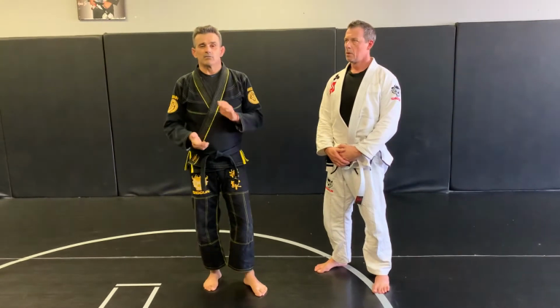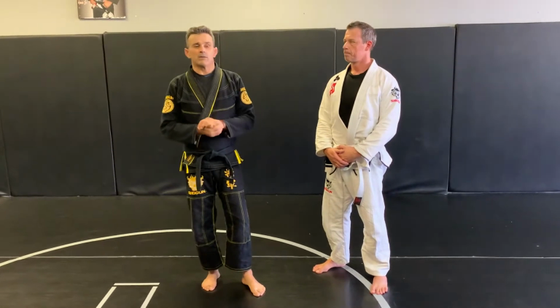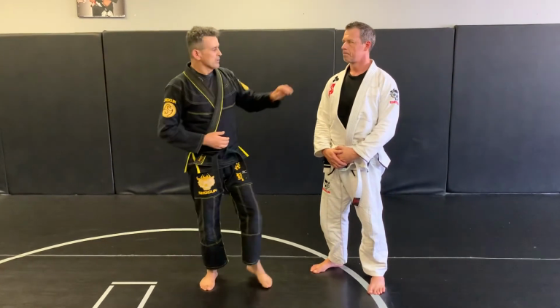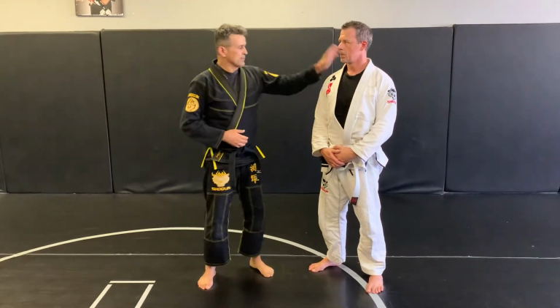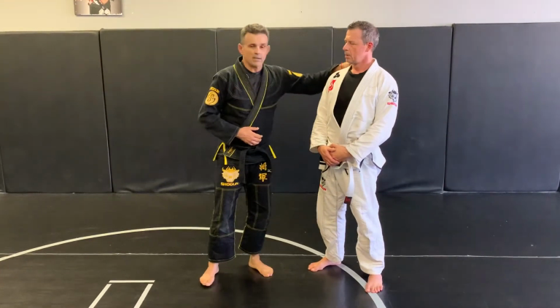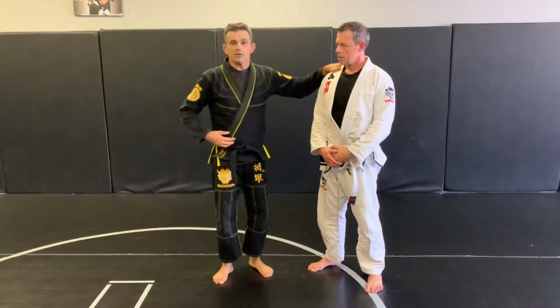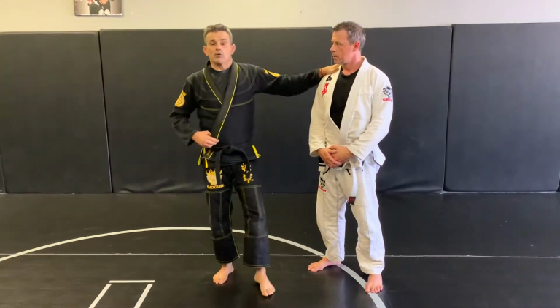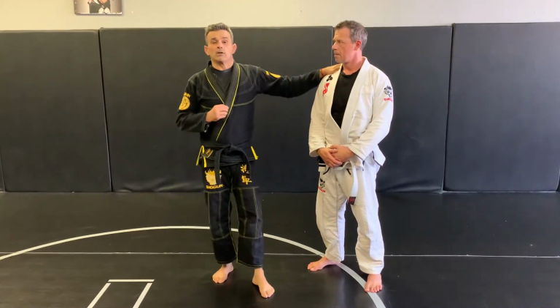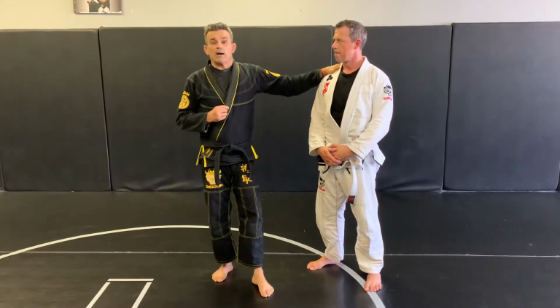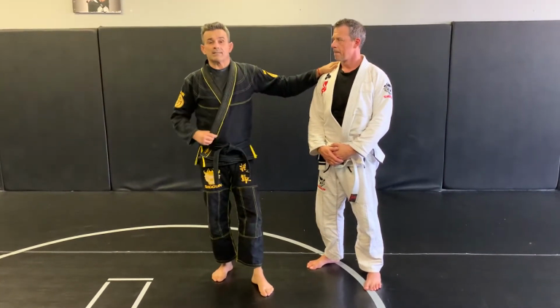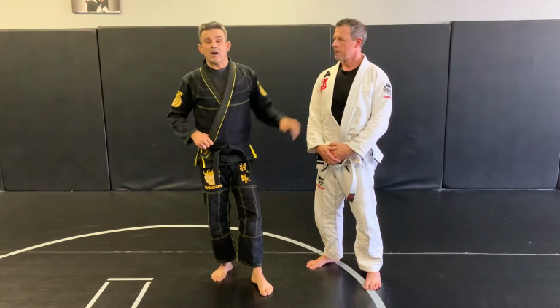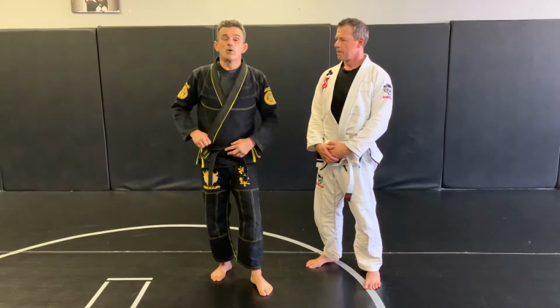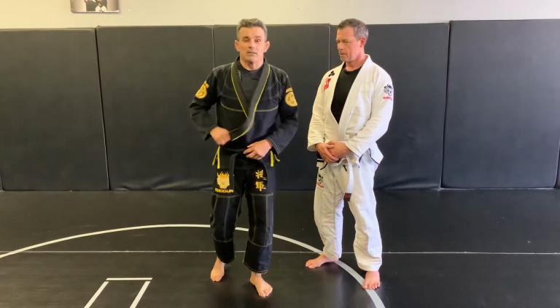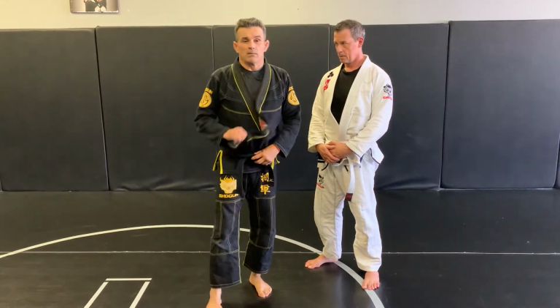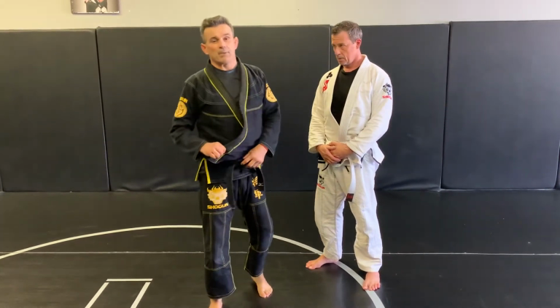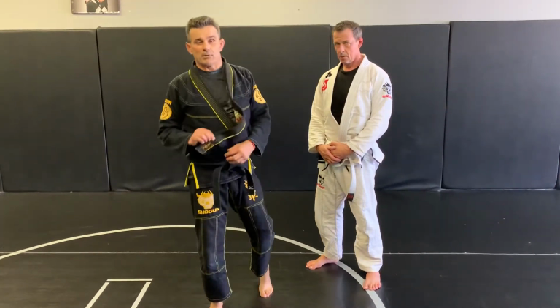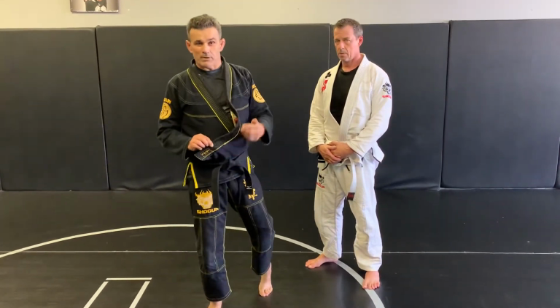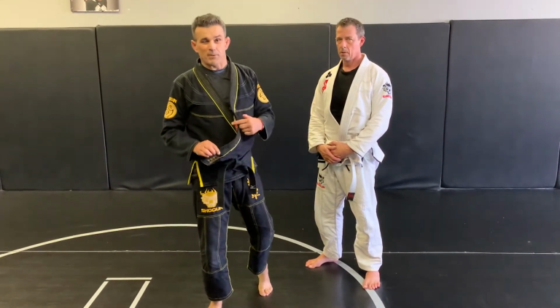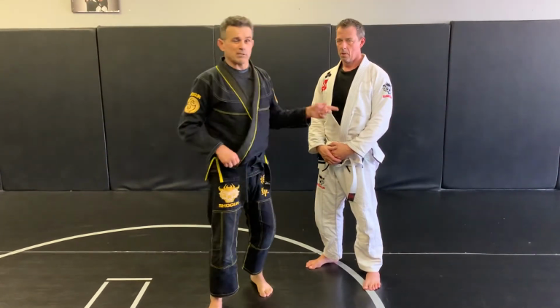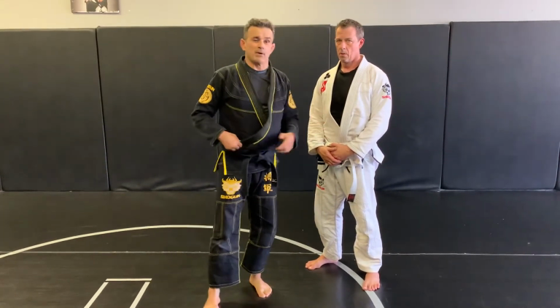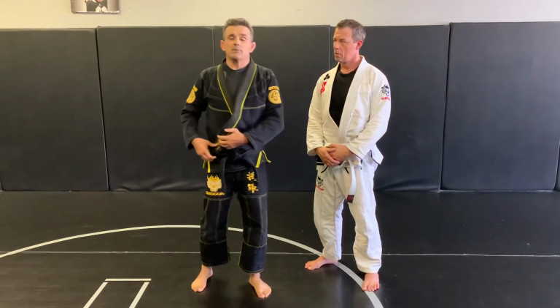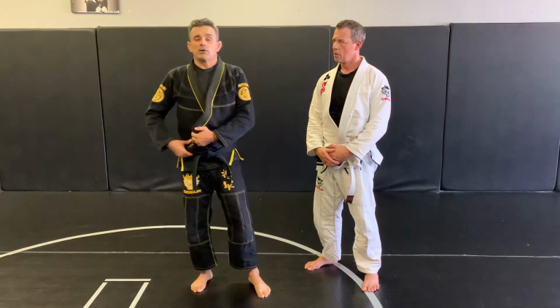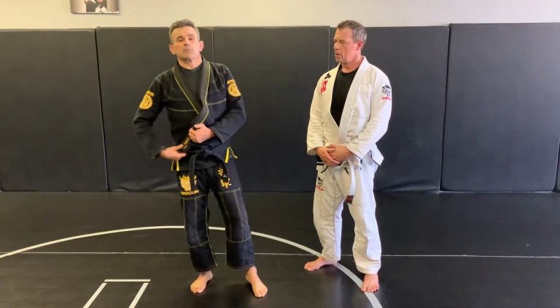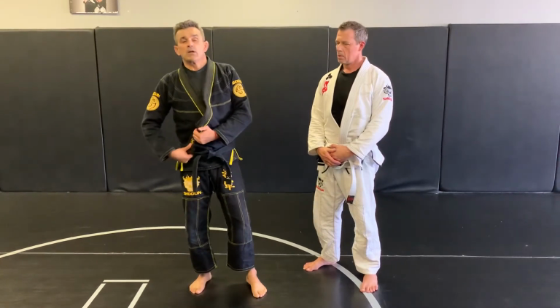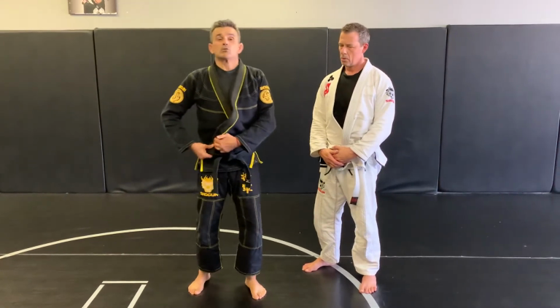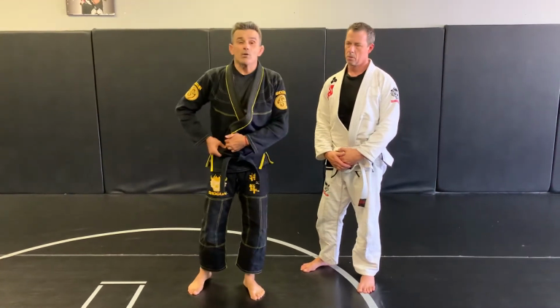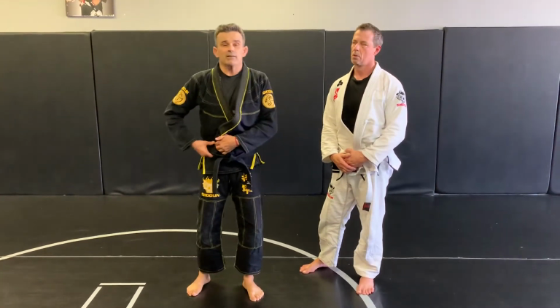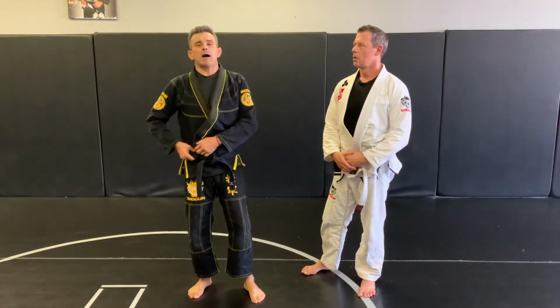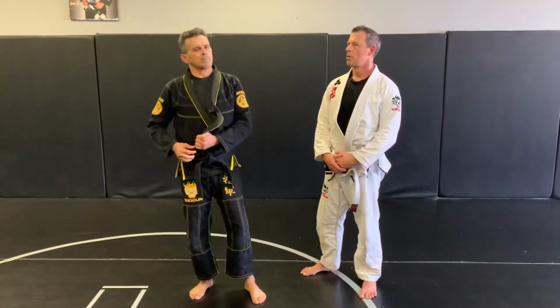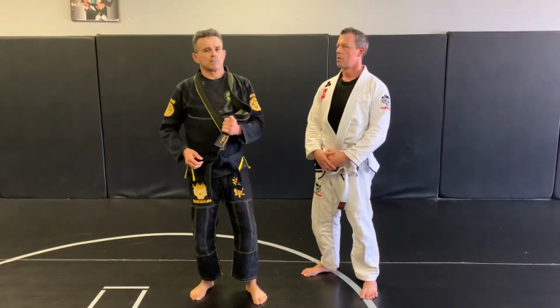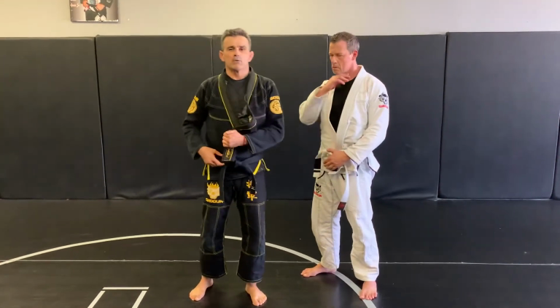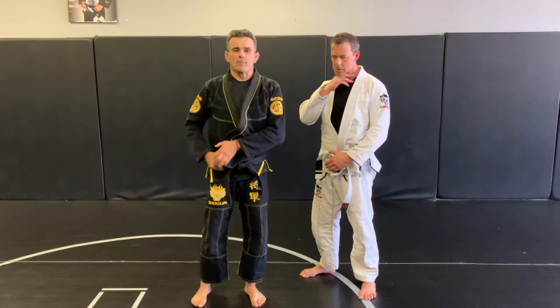And today, with my friend here, Ed, we're going to work on attacks inside the guard with my lapel. This time I'm going to work with my lapel — I worked with his lapel last time. I'm going to show a couple of tricks on how to choke and armbar with your own lapel.